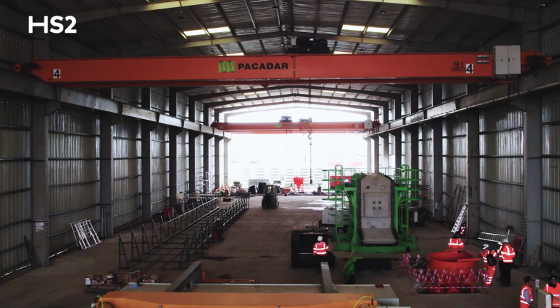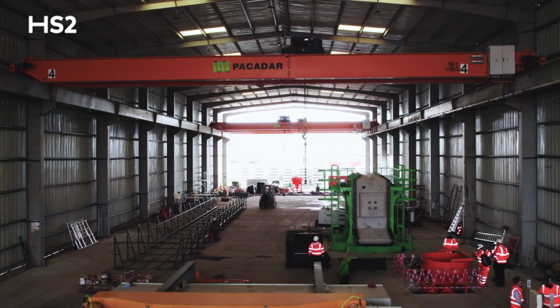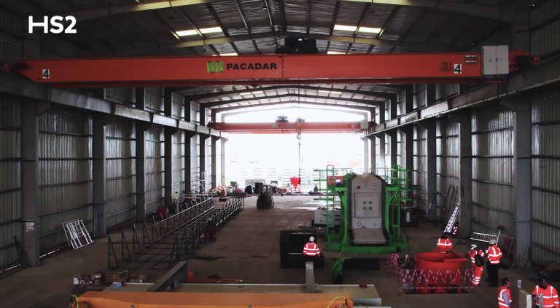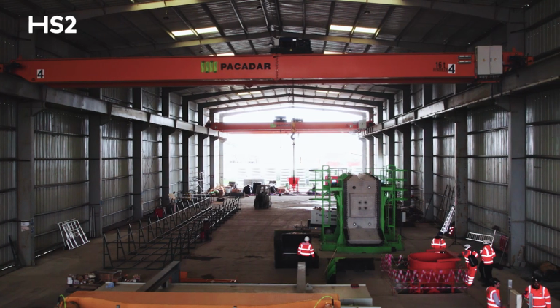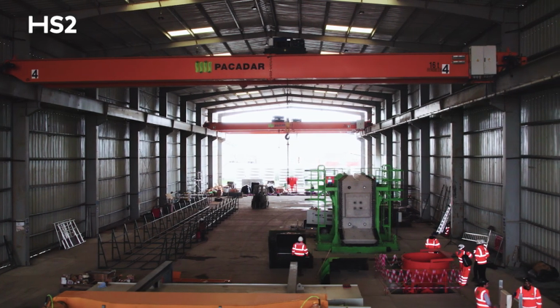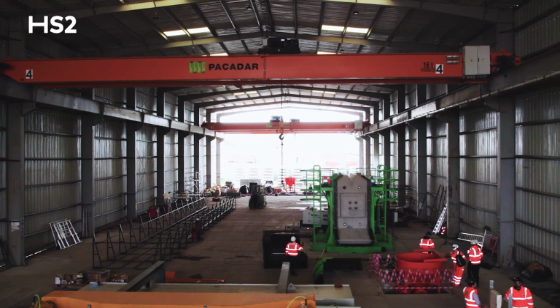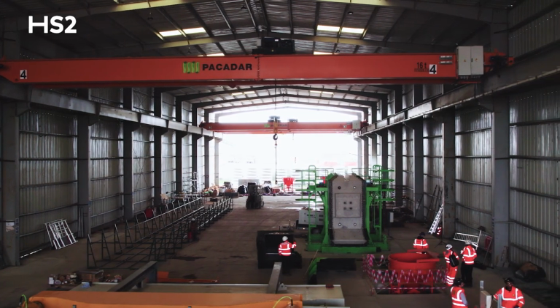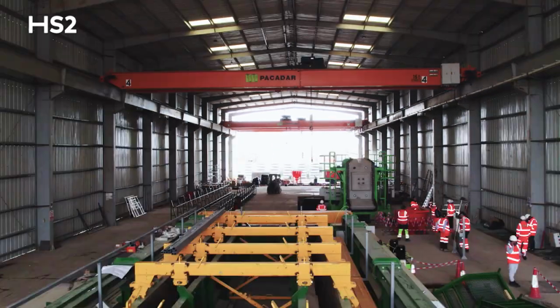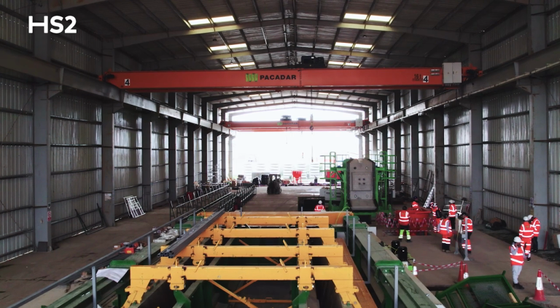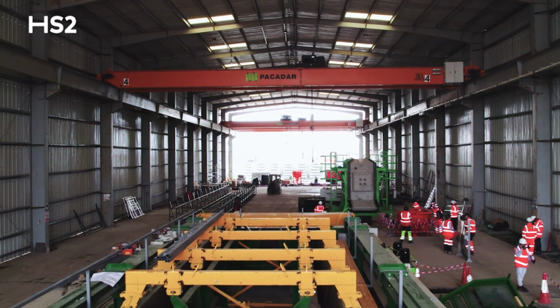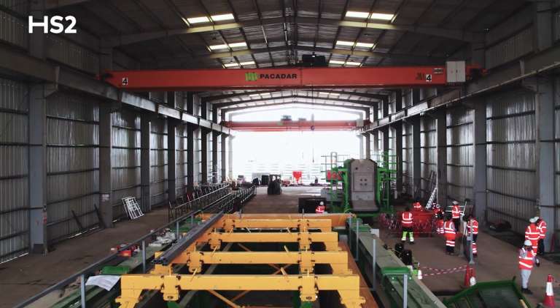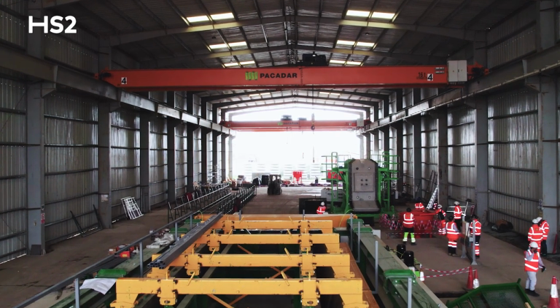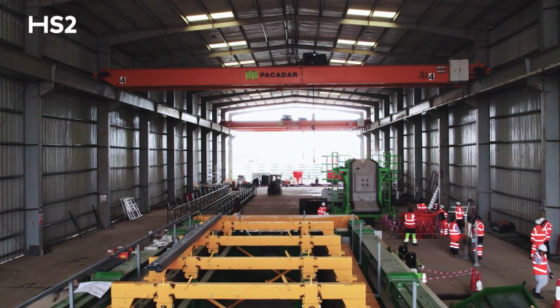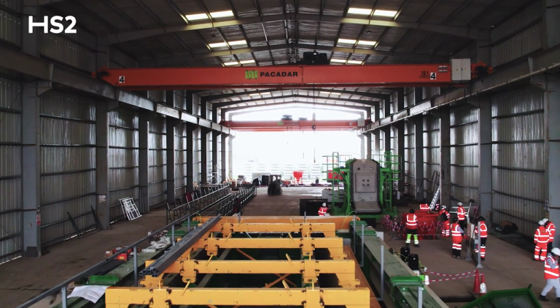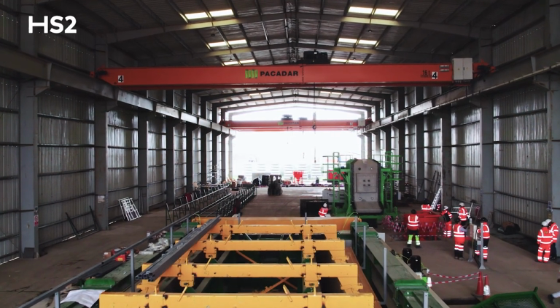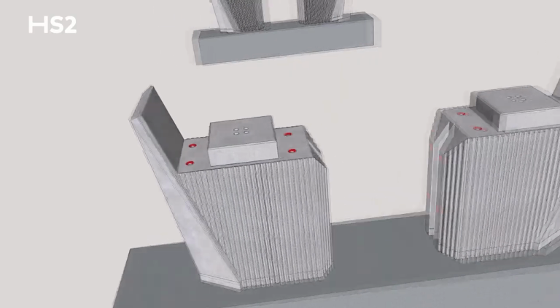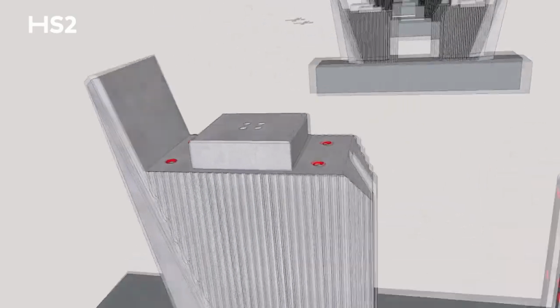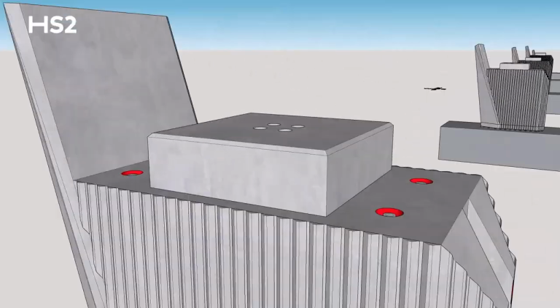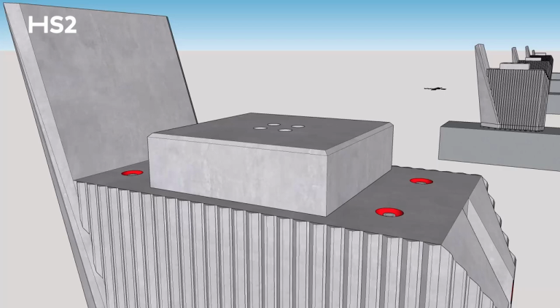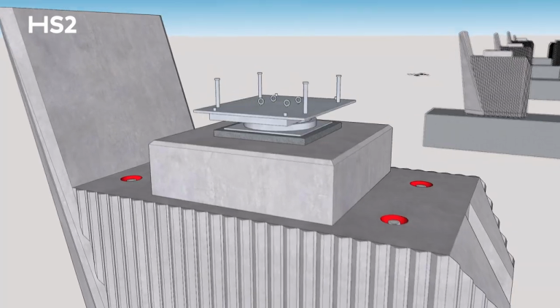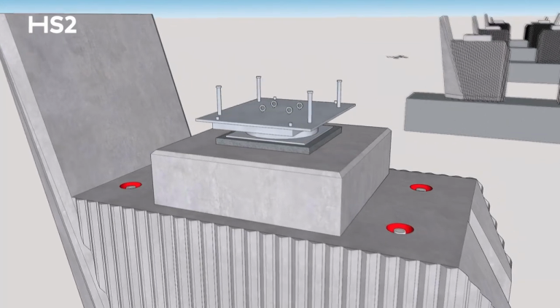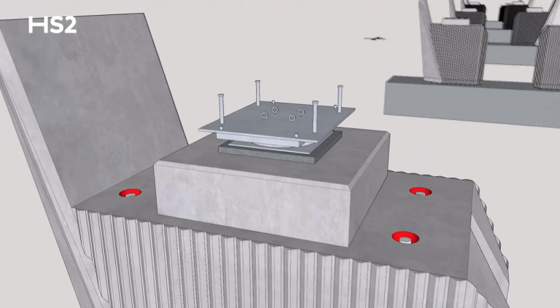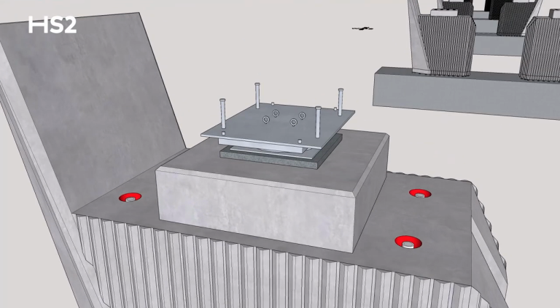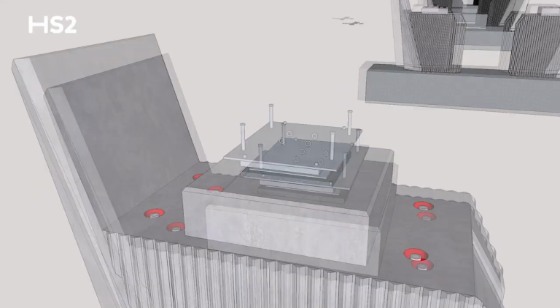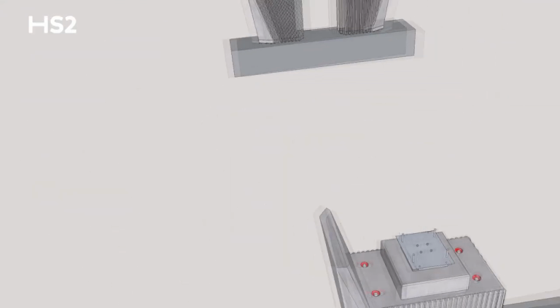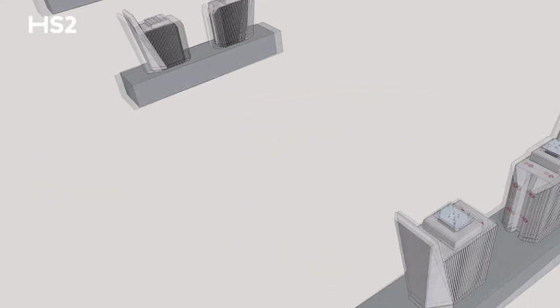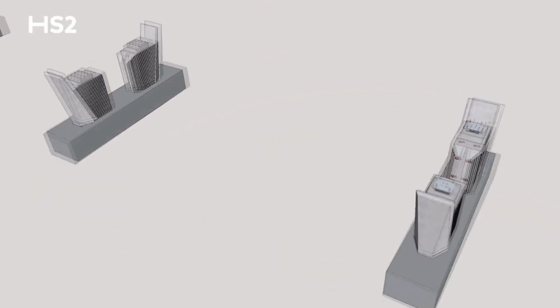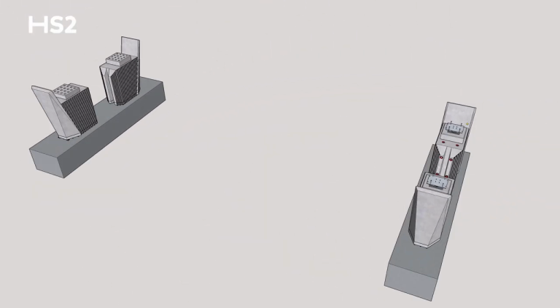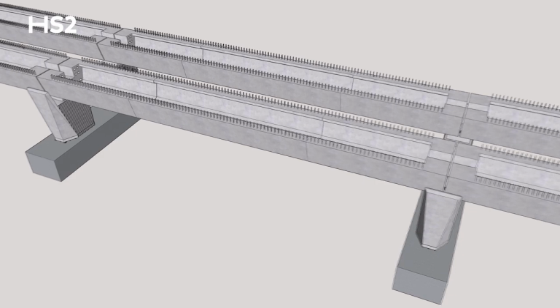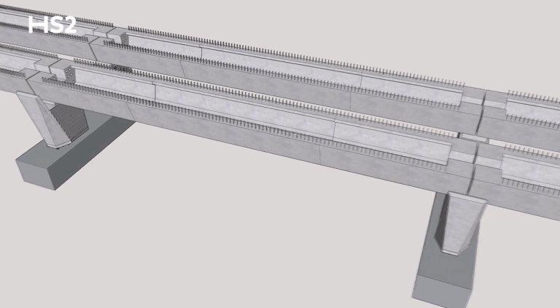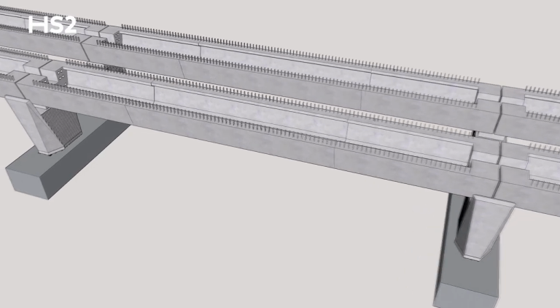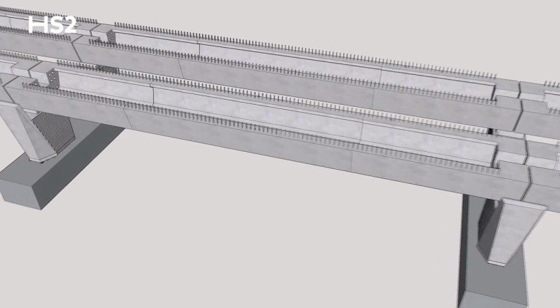Unlike more traditional viaduct designs, every major element of the 880 metre long viaduct will be manufactured right here in this factory before being transported to site and slotted together like a giant Lego set.